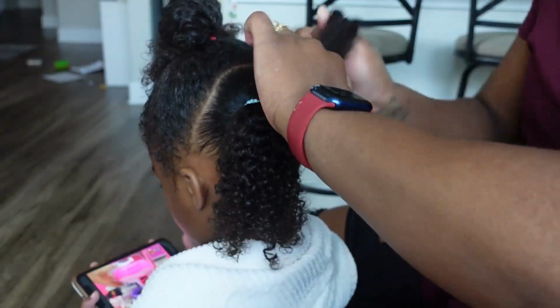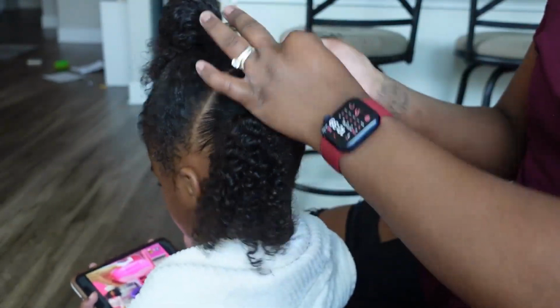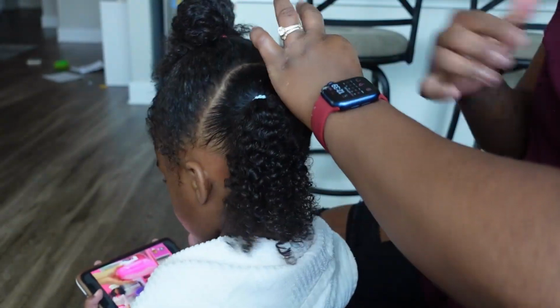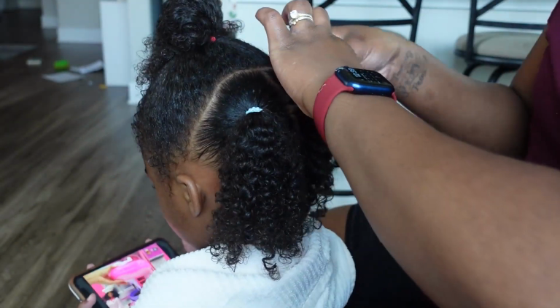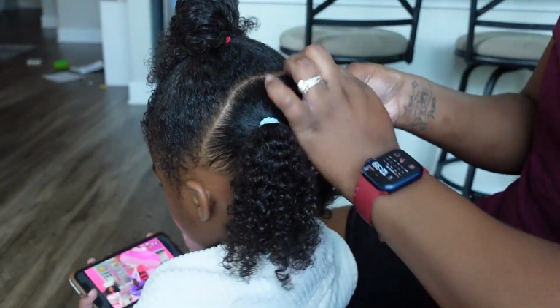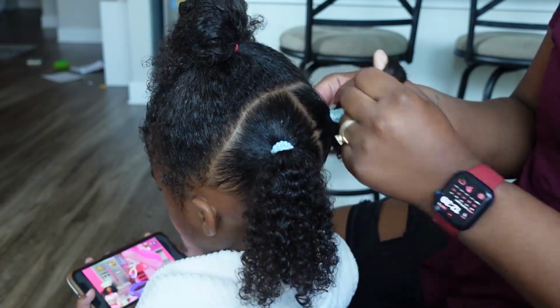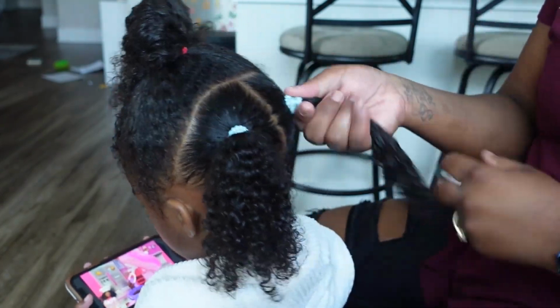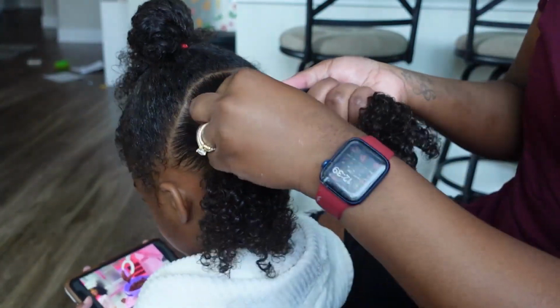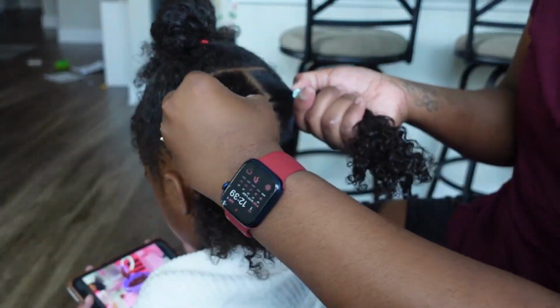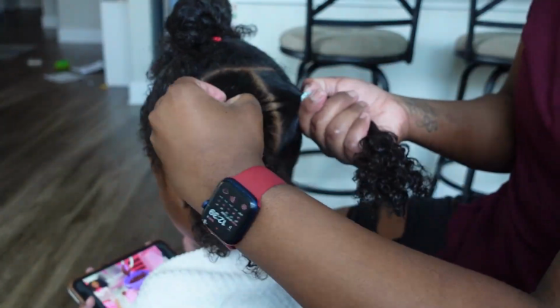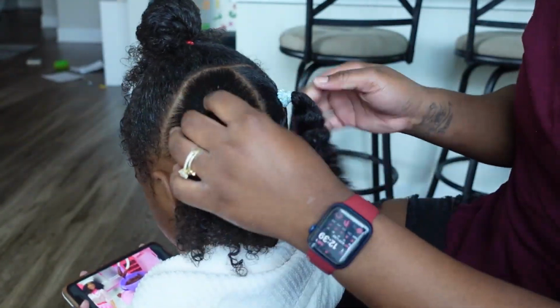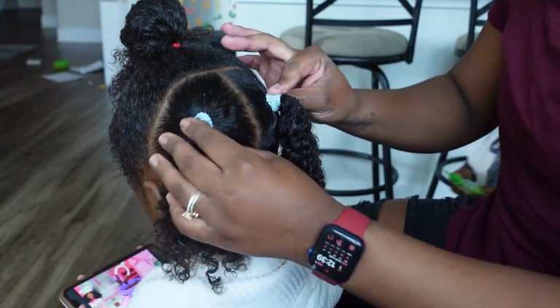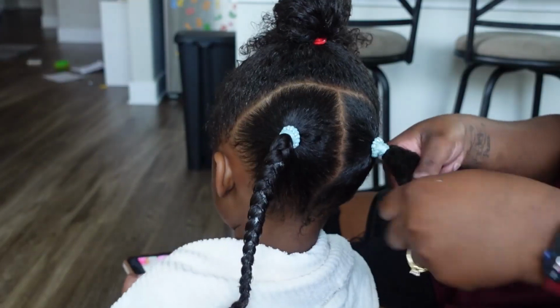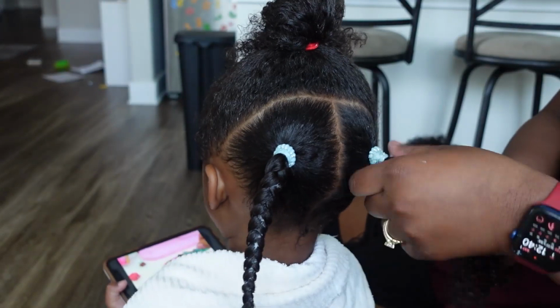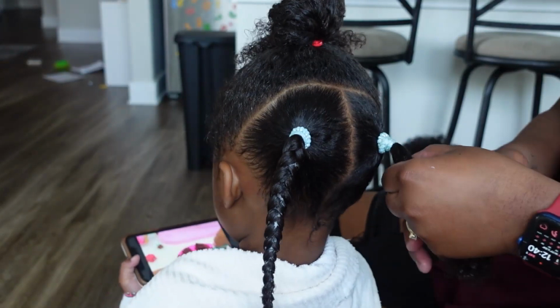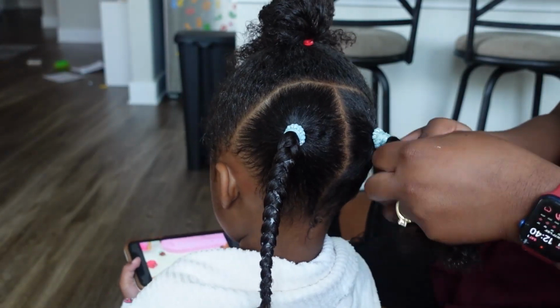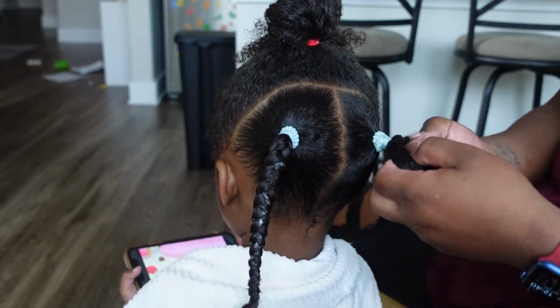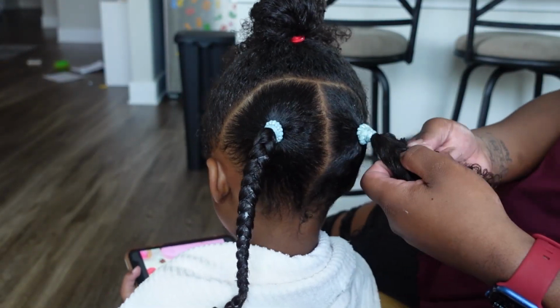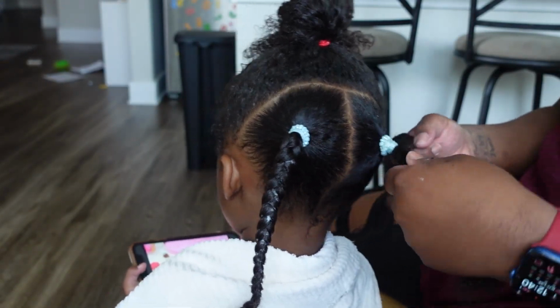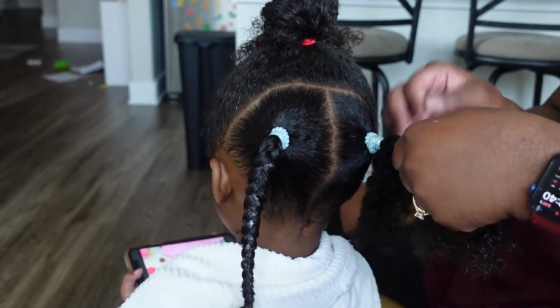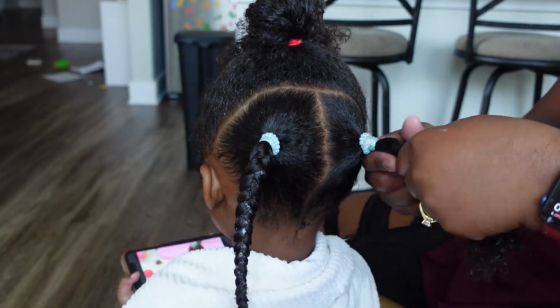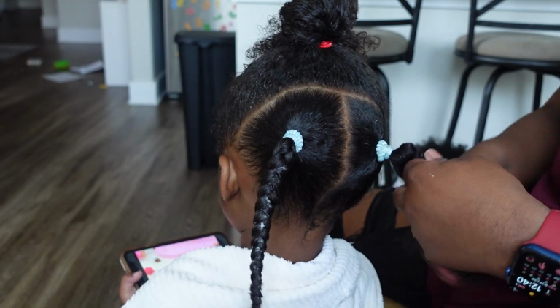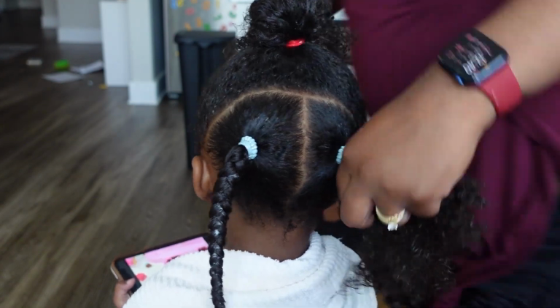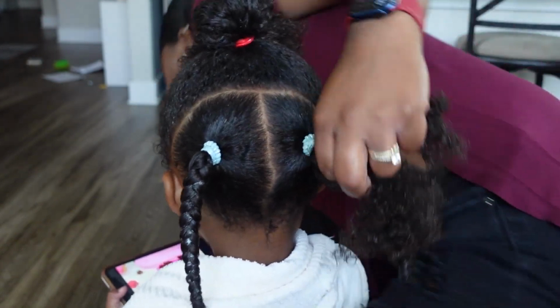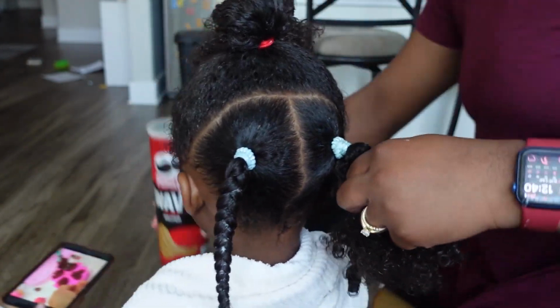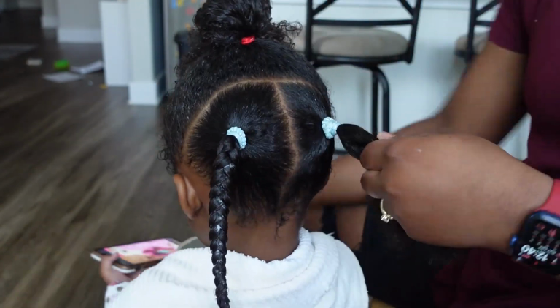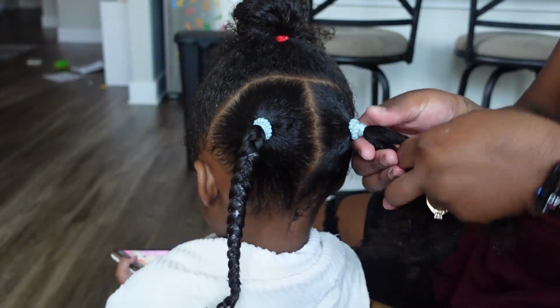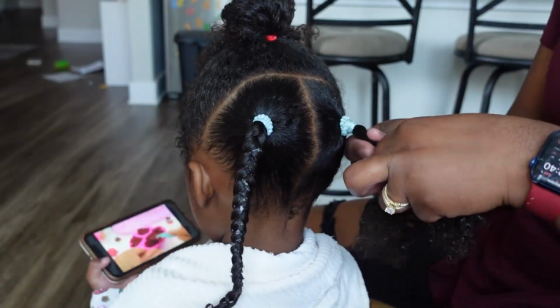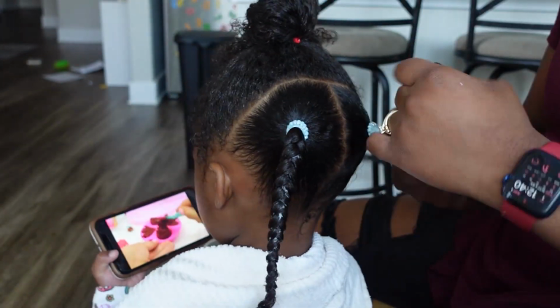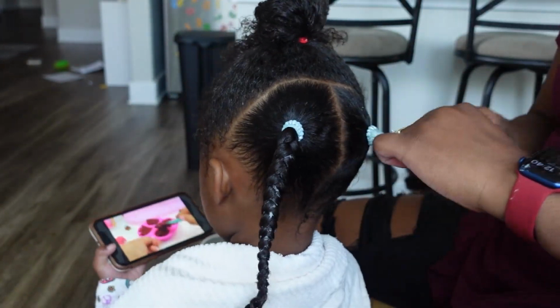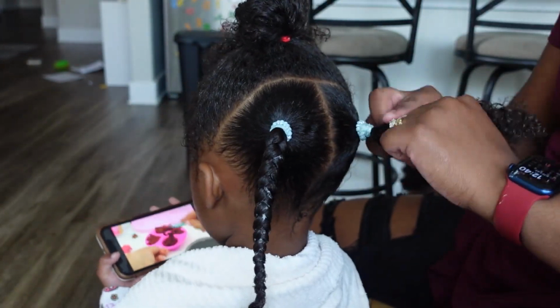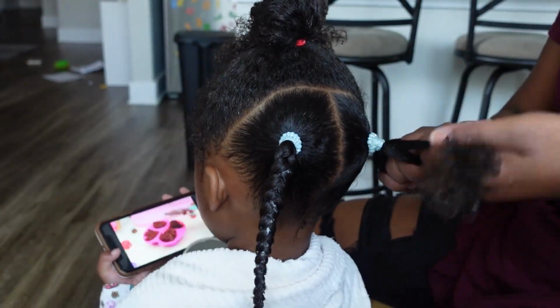I am trying to make sure her ponytails are not too tight on her head, and then I am braiding those ponytails.